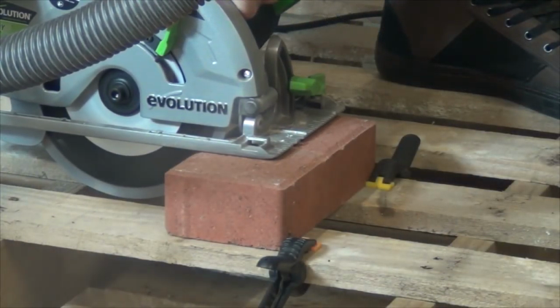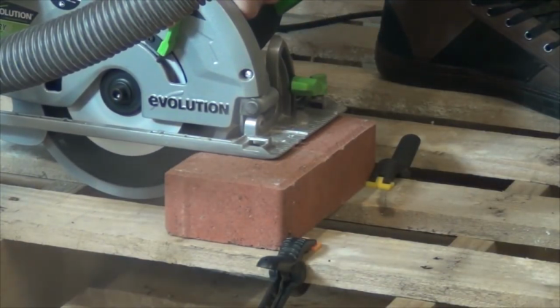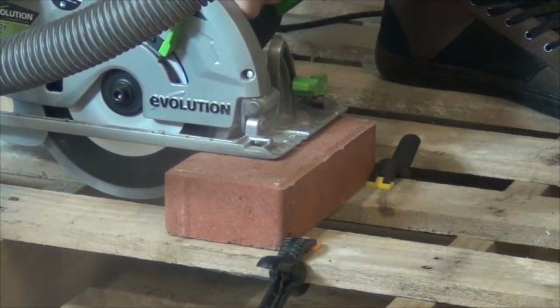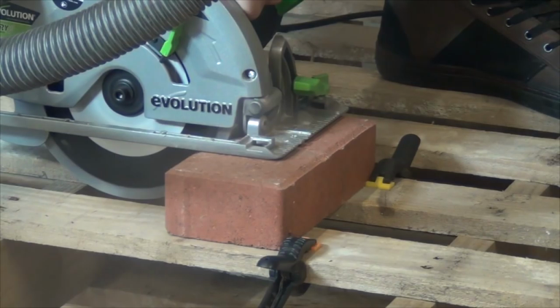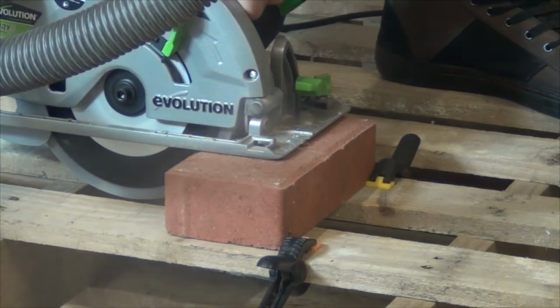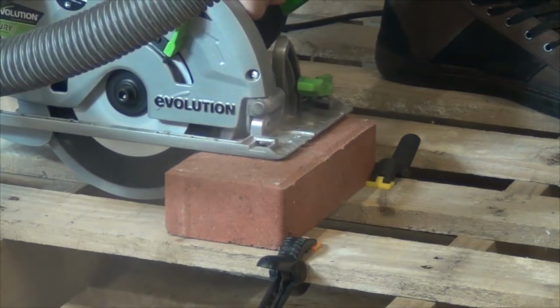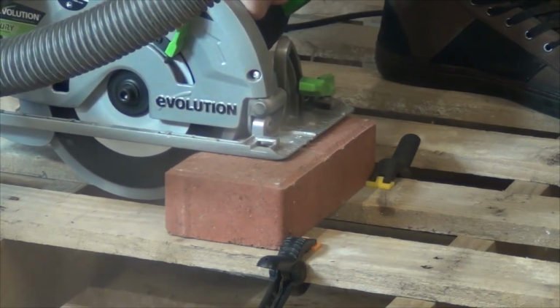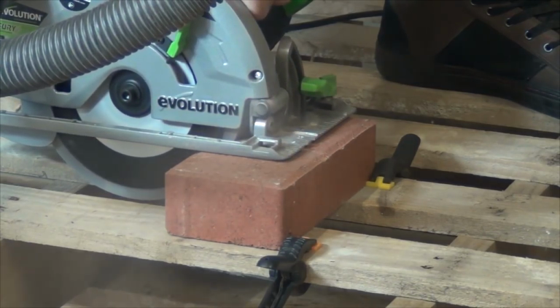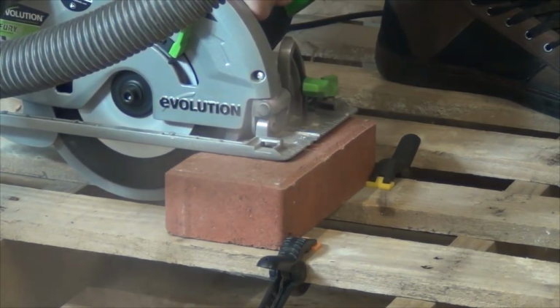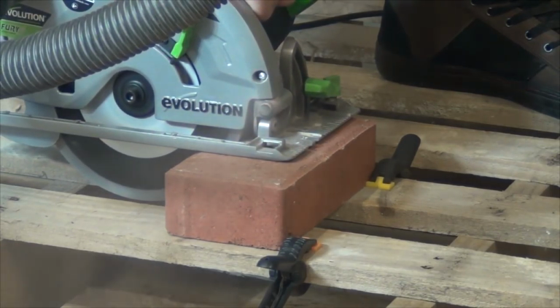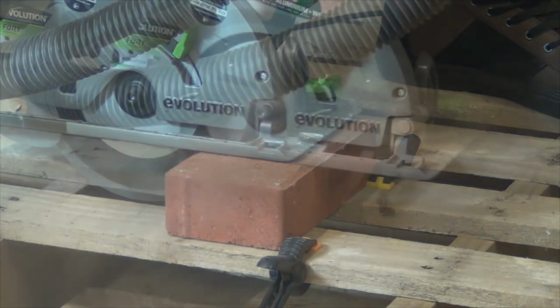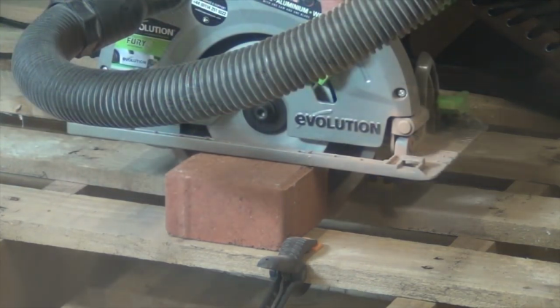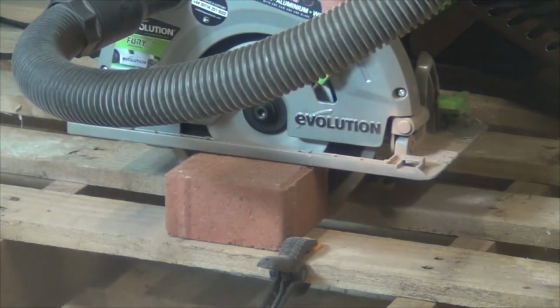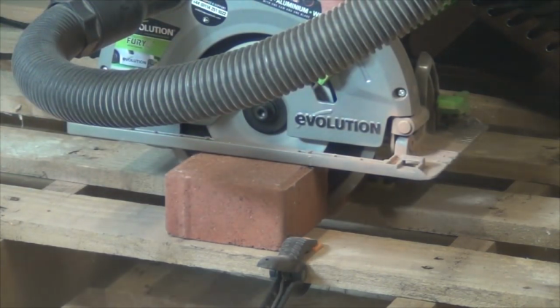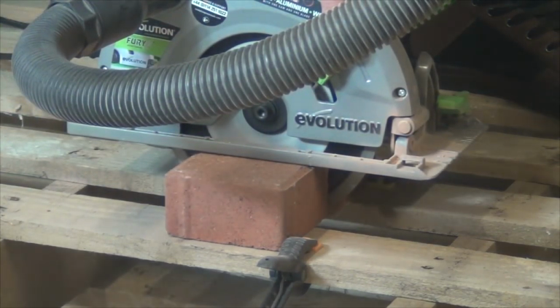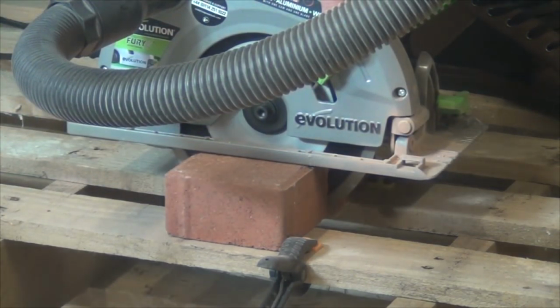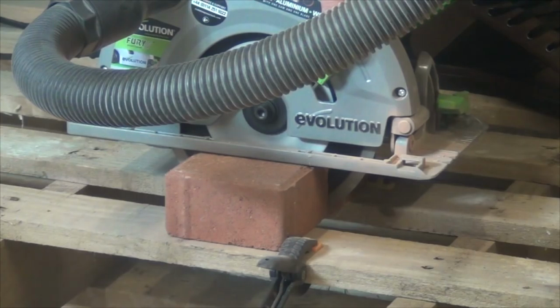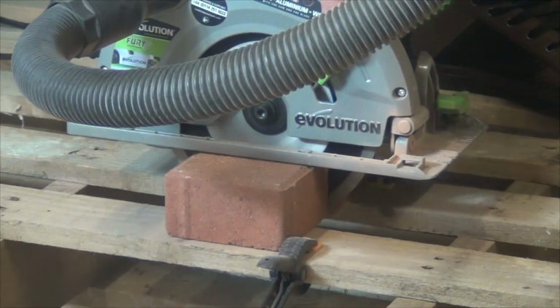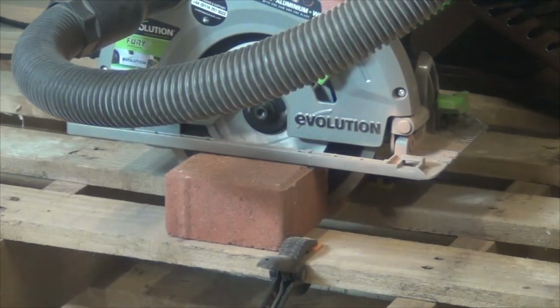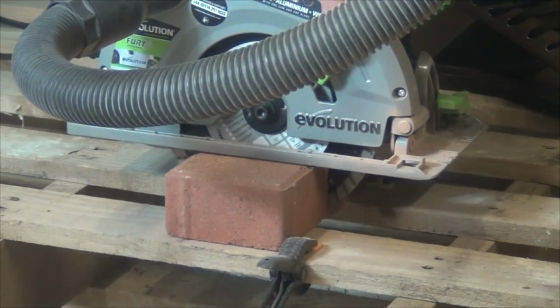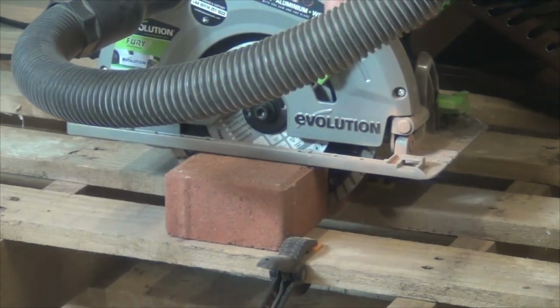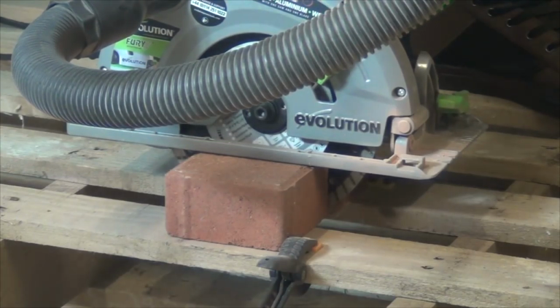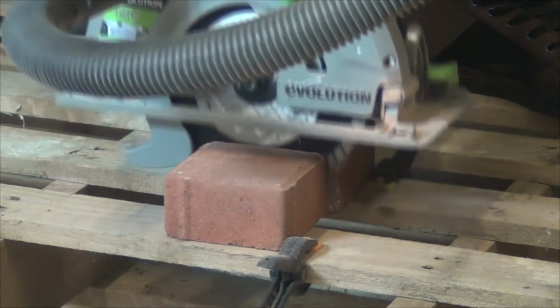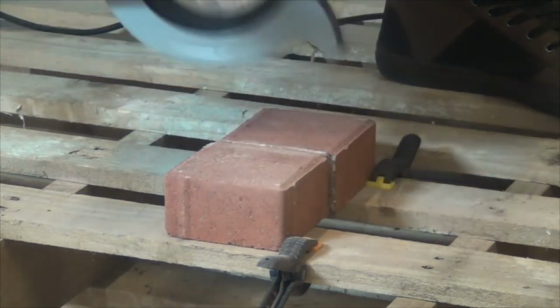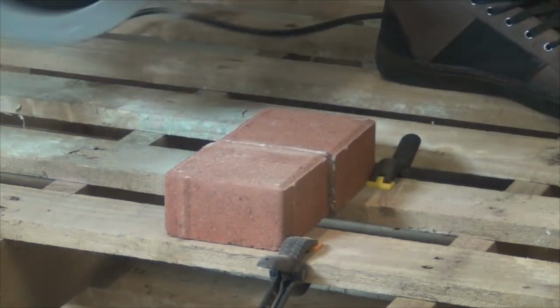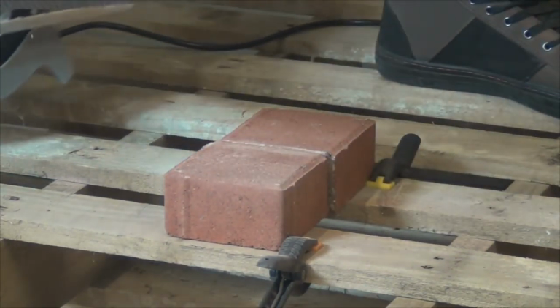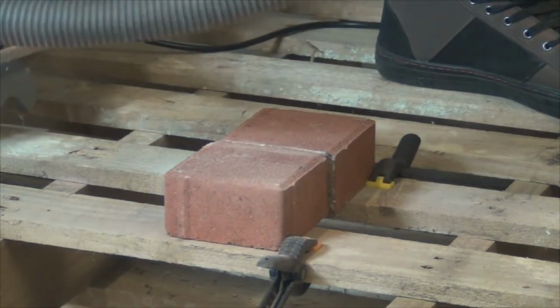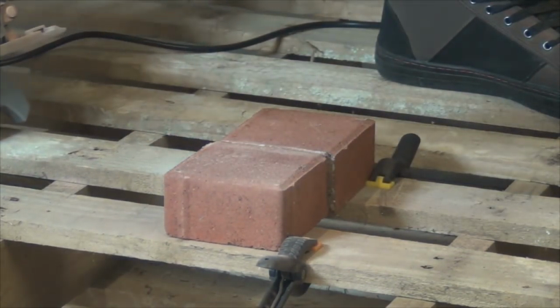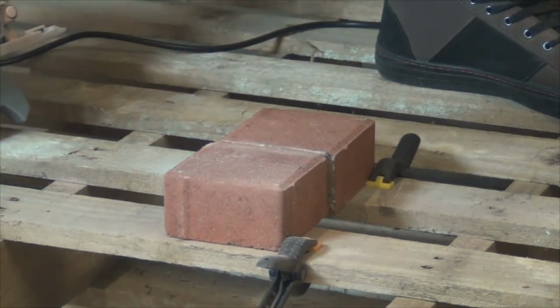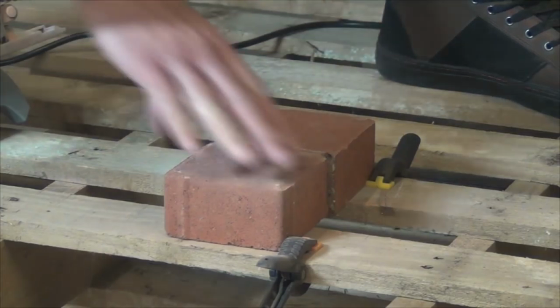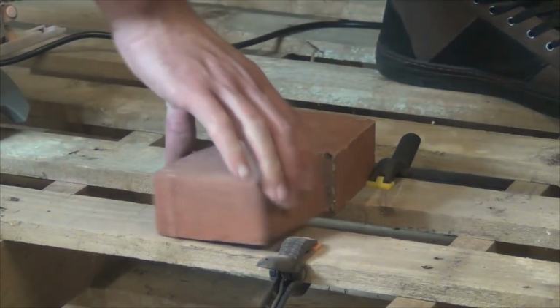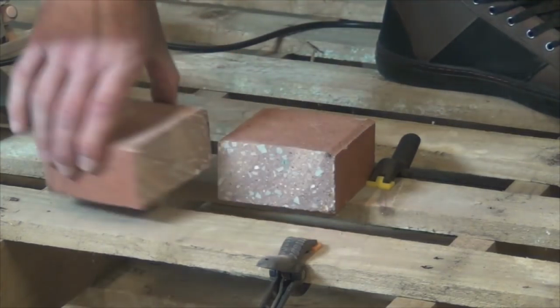The dust extraction is not so great cutting this brick, but it's a lot better than cutting it with an angle grinder. It feels a lot safer too, and I can't really complain about the finish.